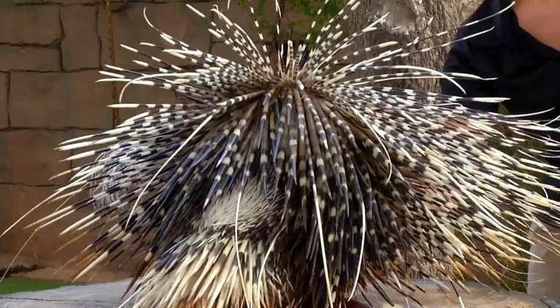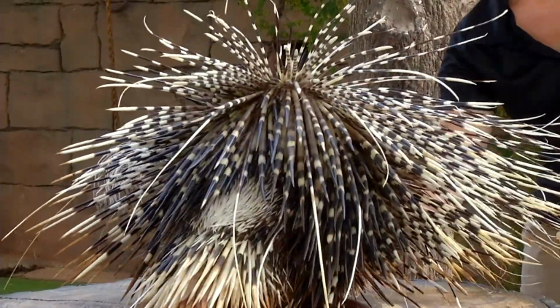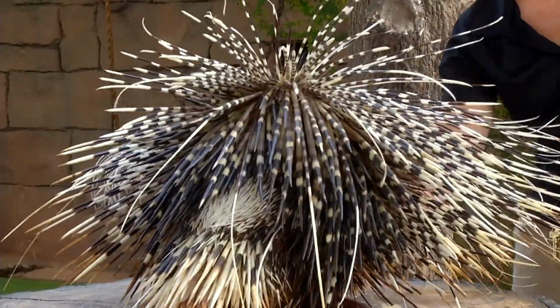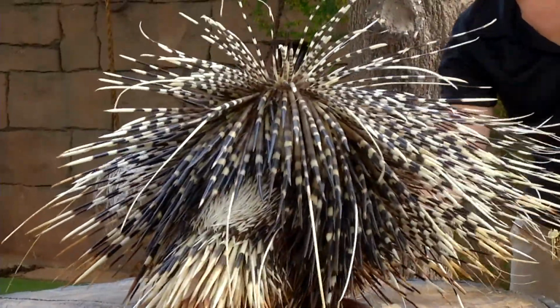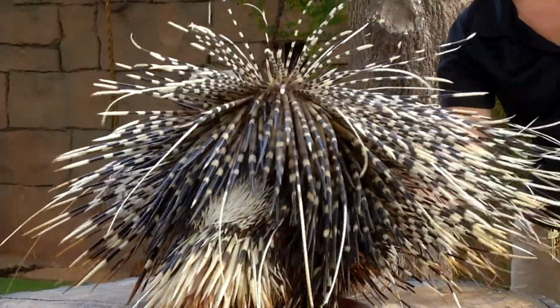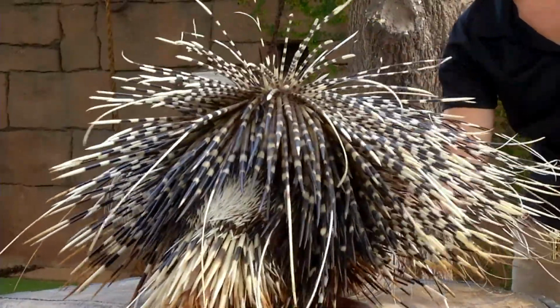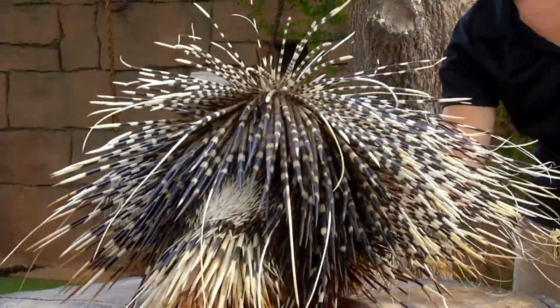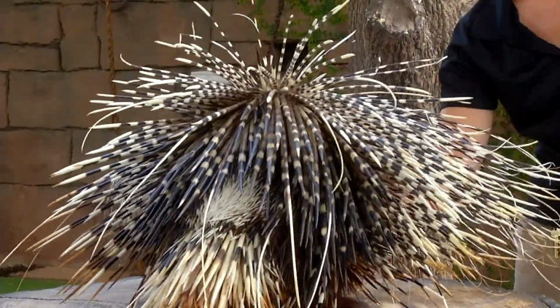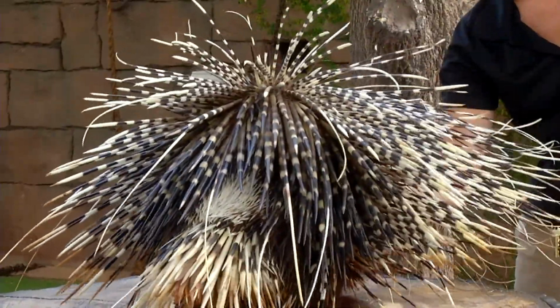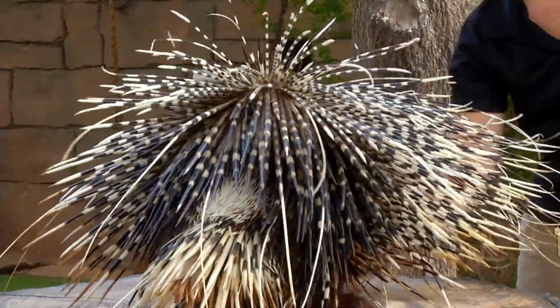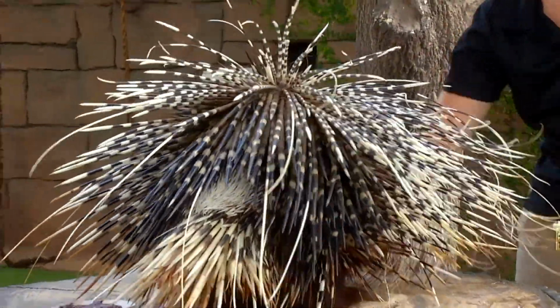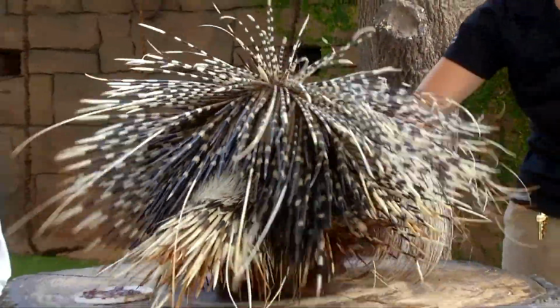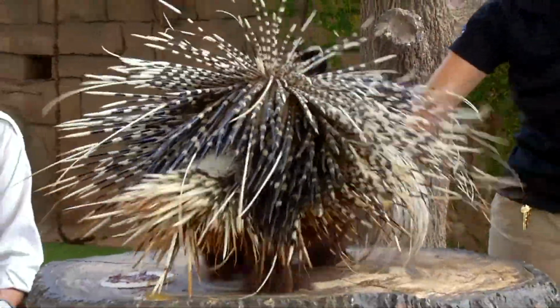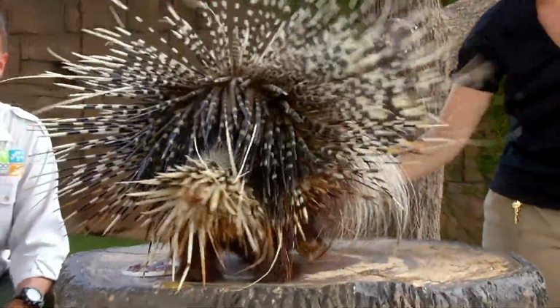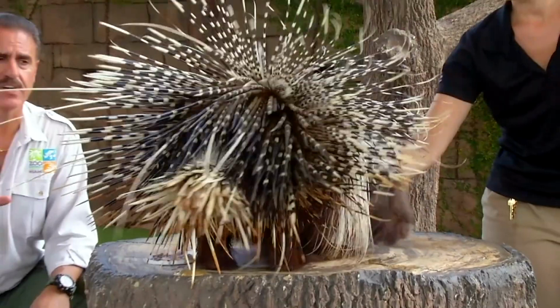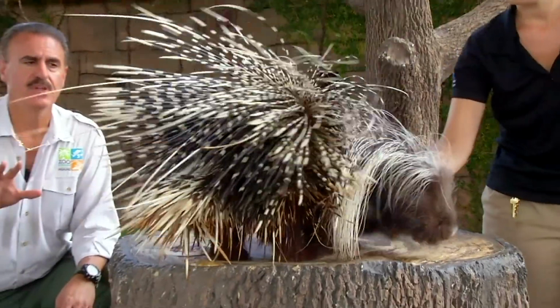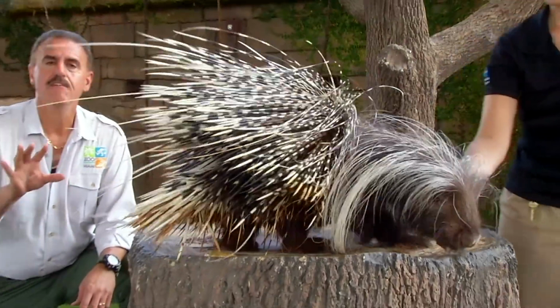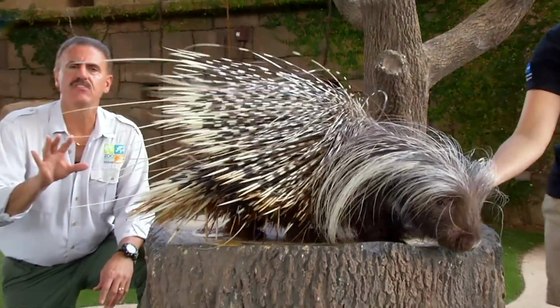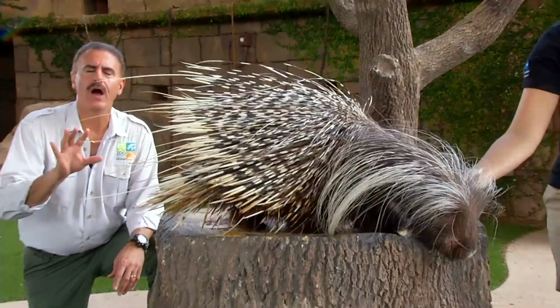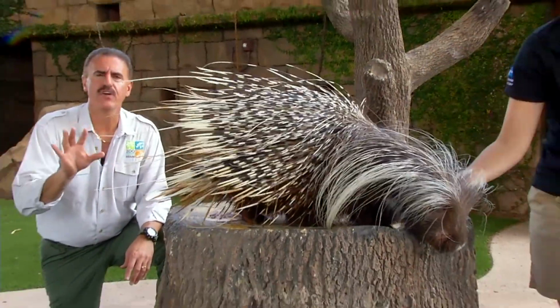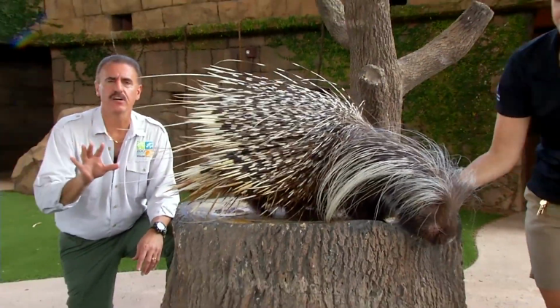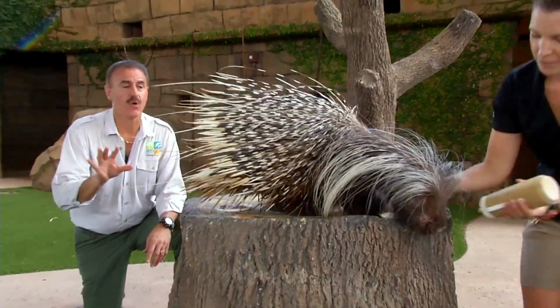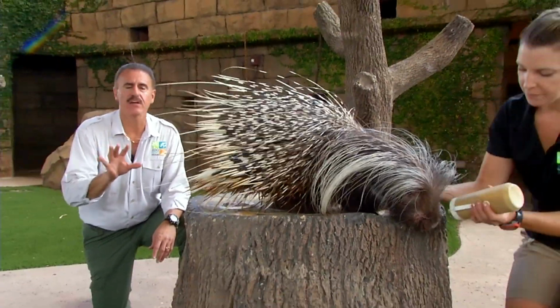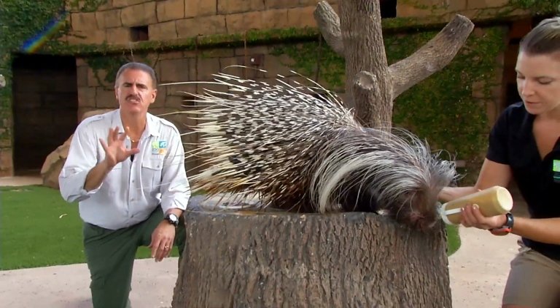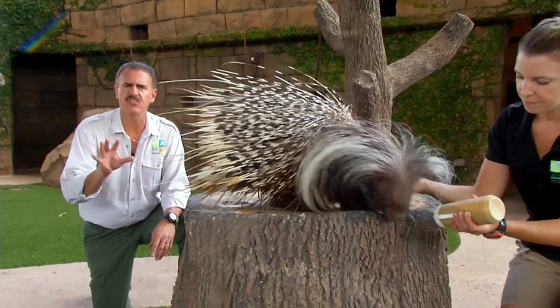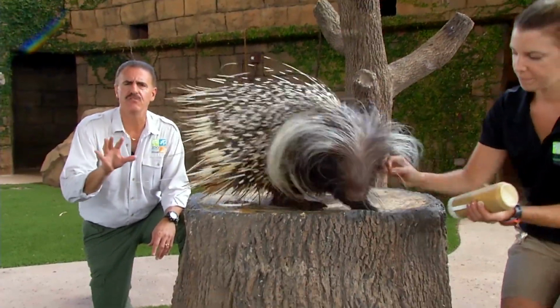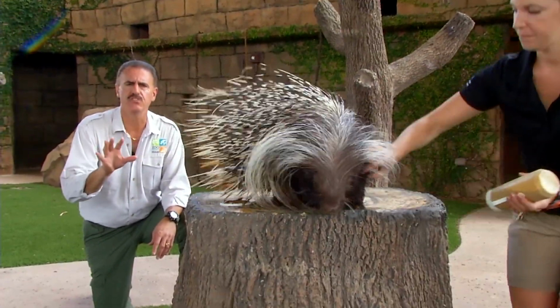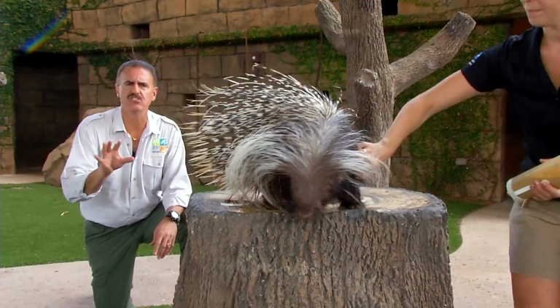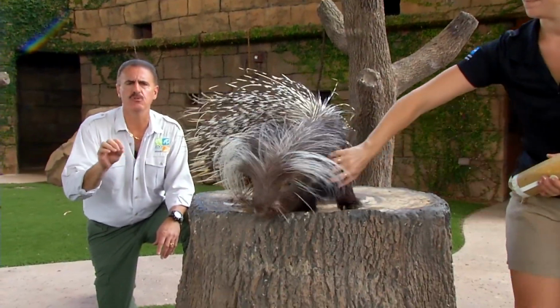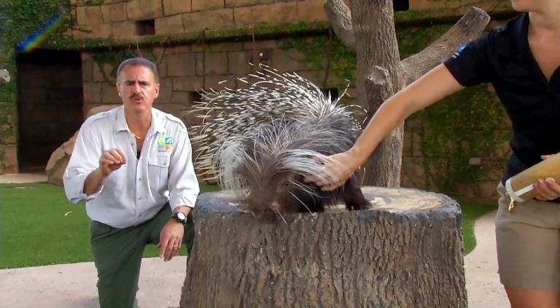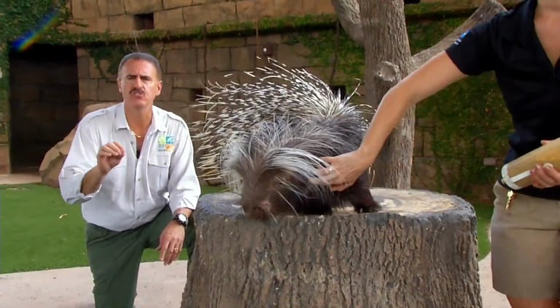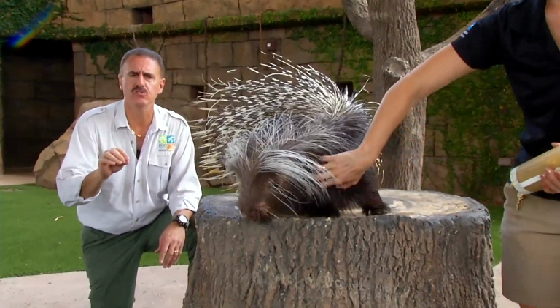The crested porcupine is nocturnal, found again throughout Sub-Saharan Africa. It feeds on a wide variety of vegetation, fruits, vegetables, roots, and shoots.